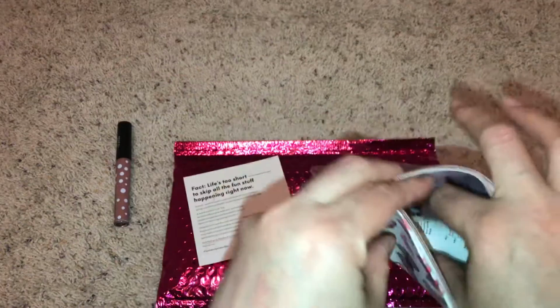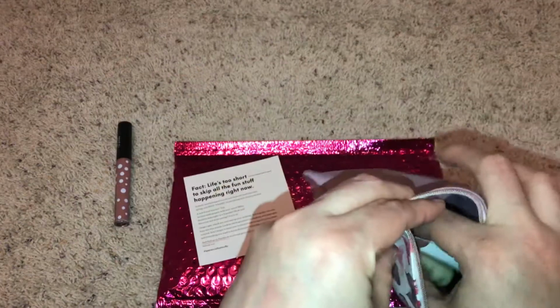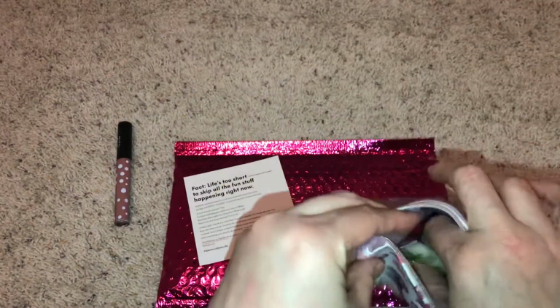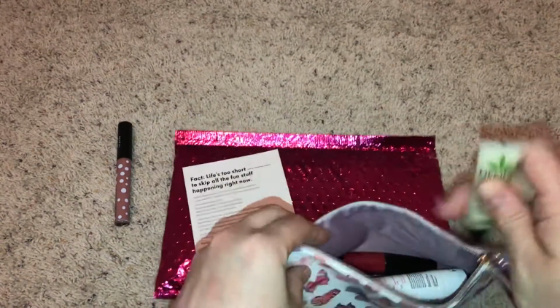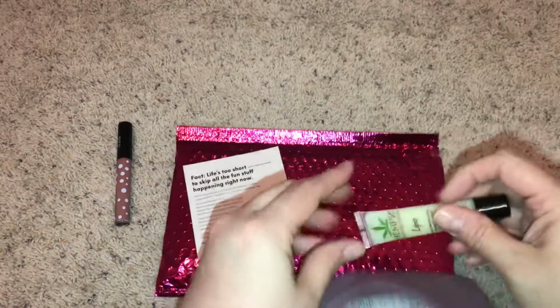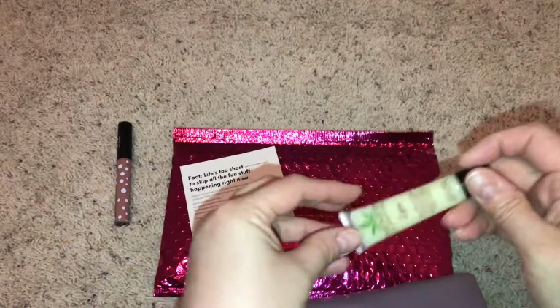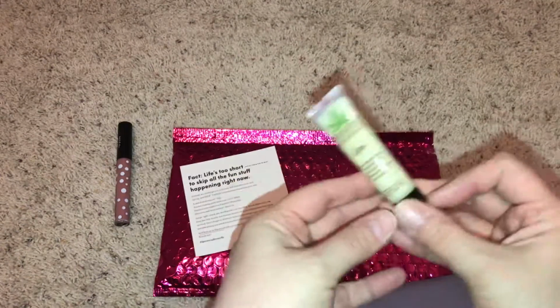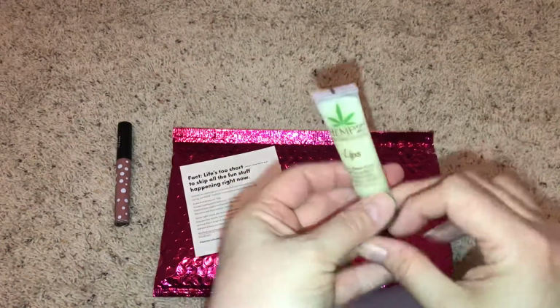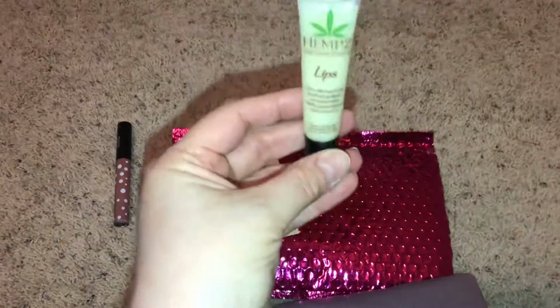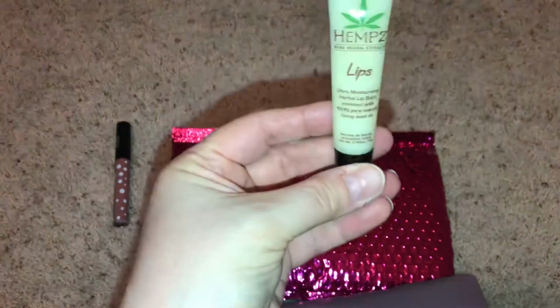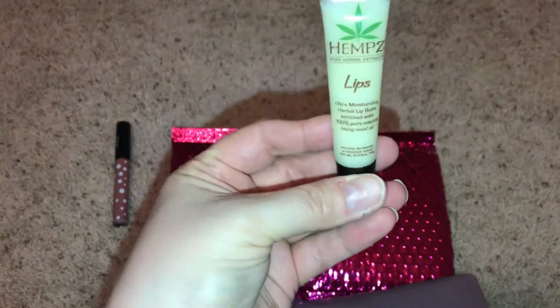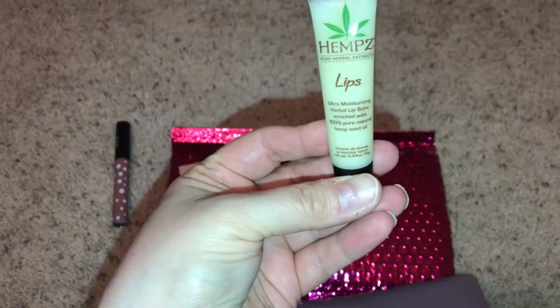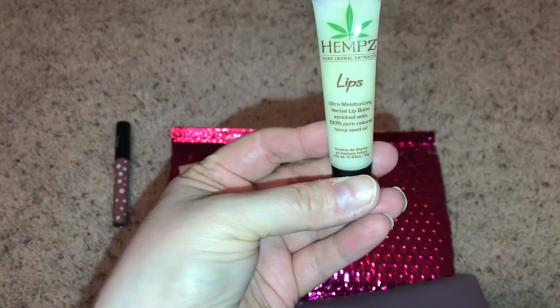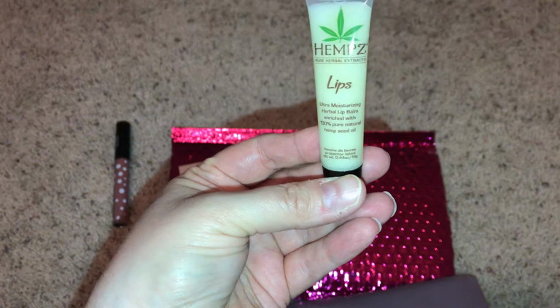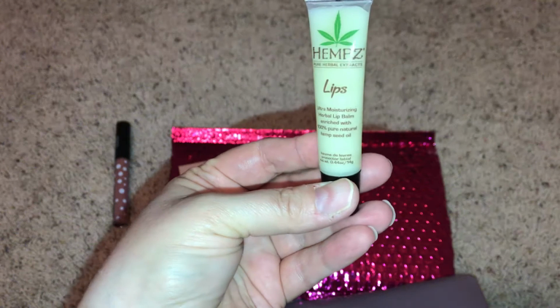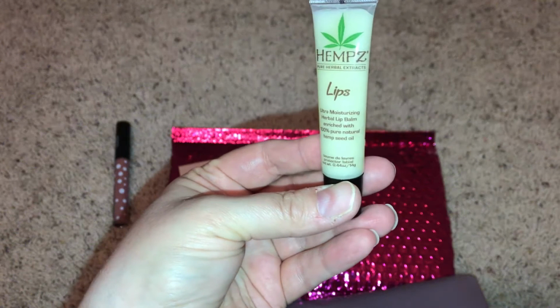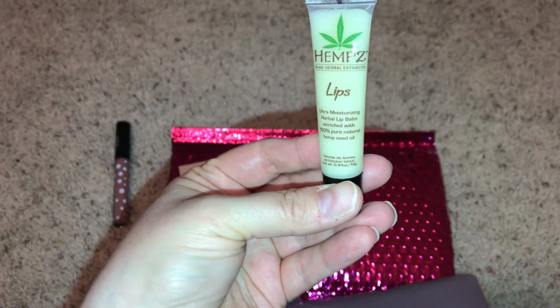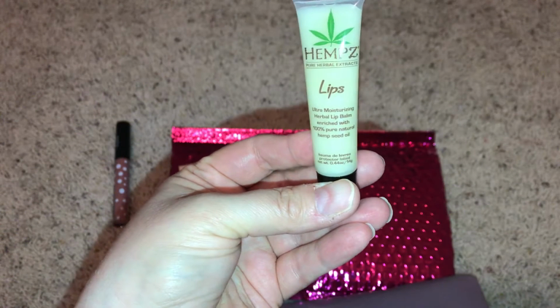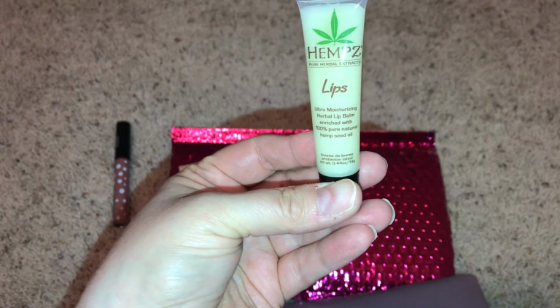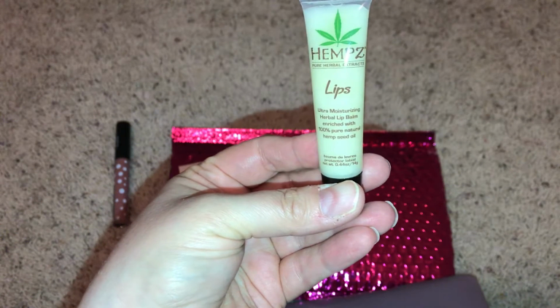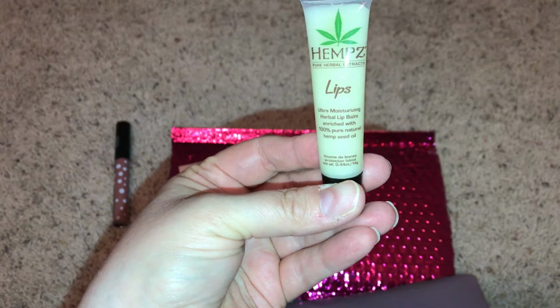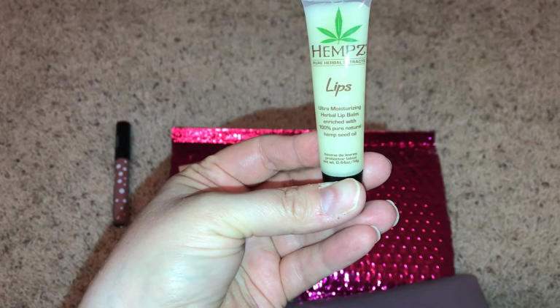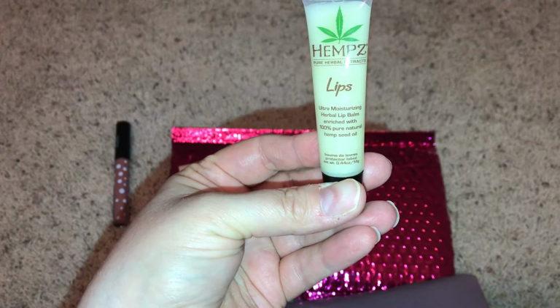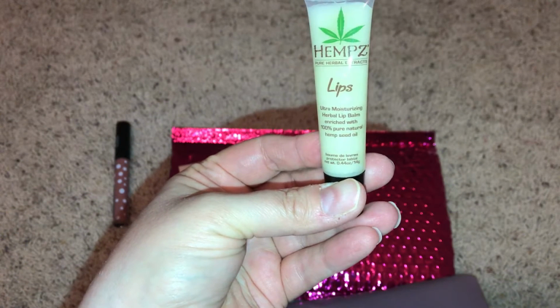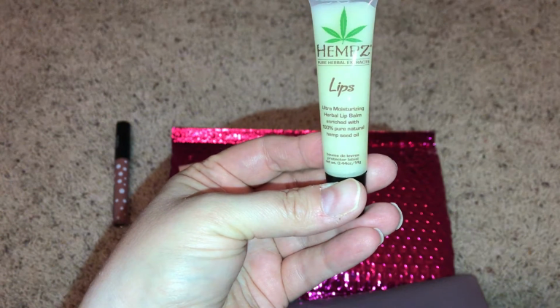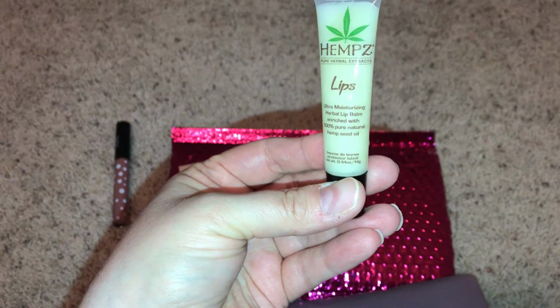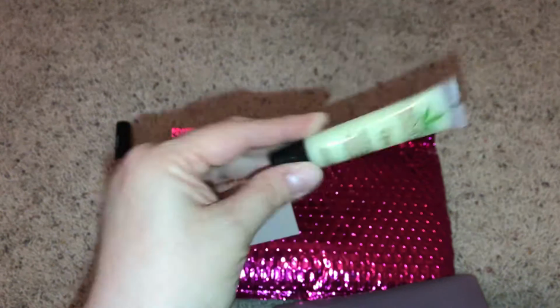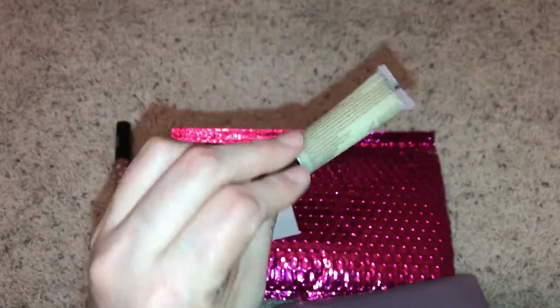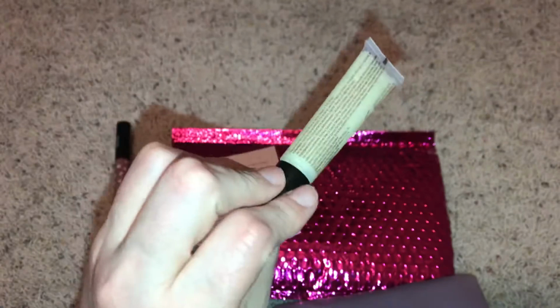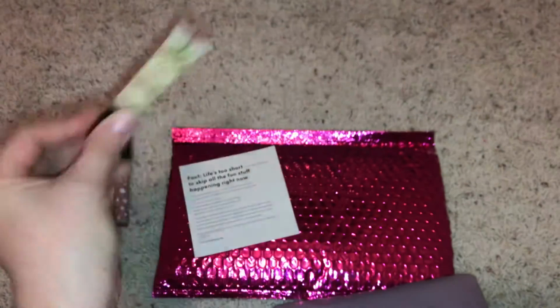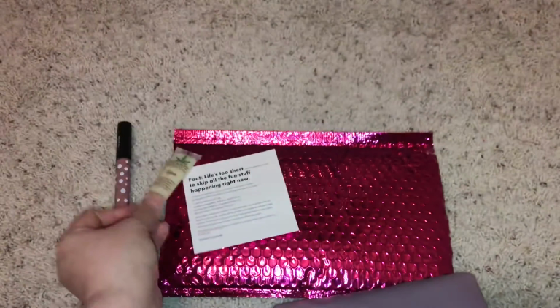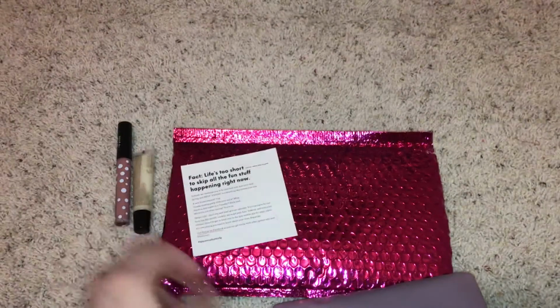Then we have Hemp Ultra-Moisturizing Herbal Lip Balm.